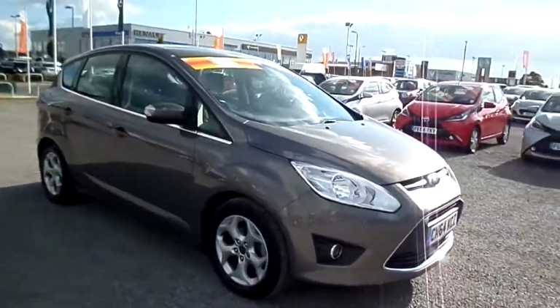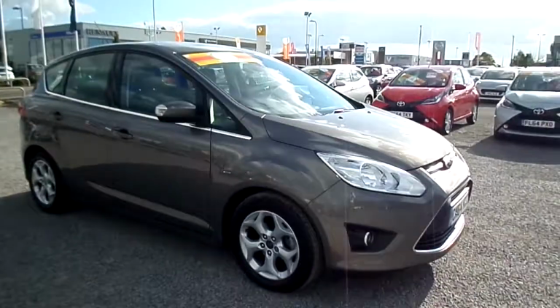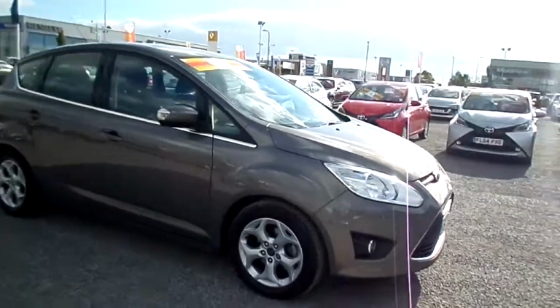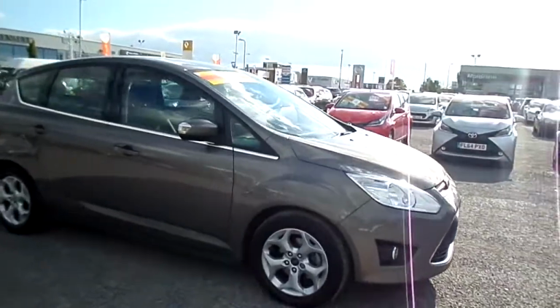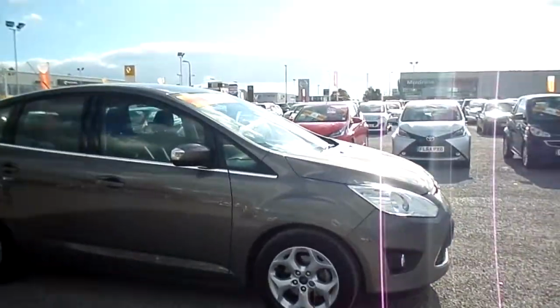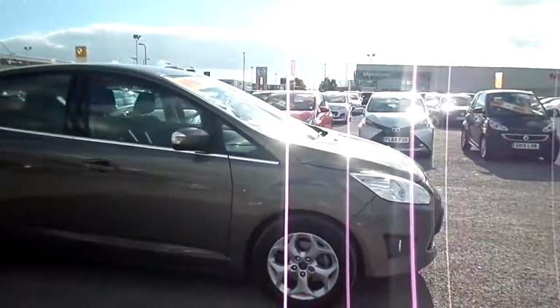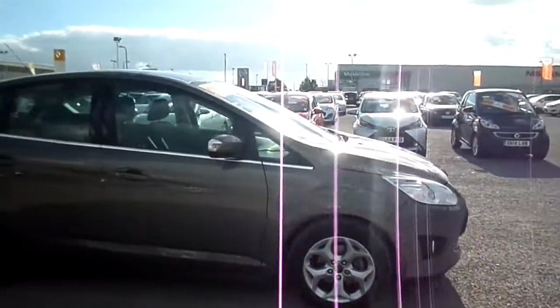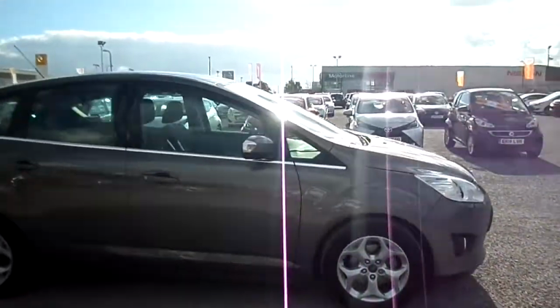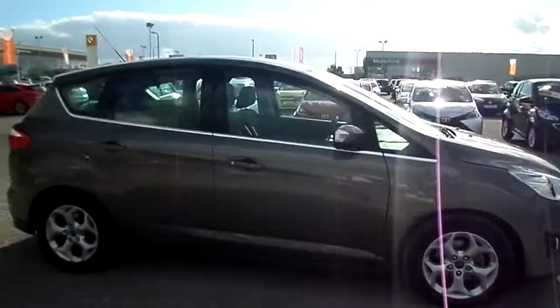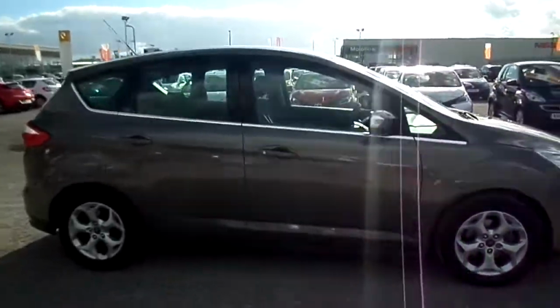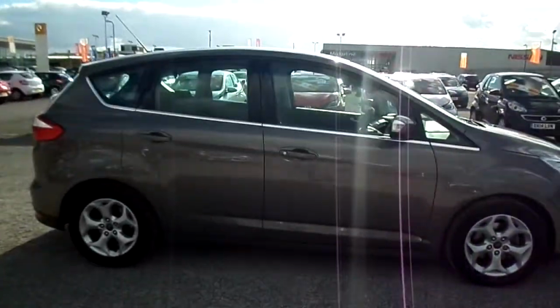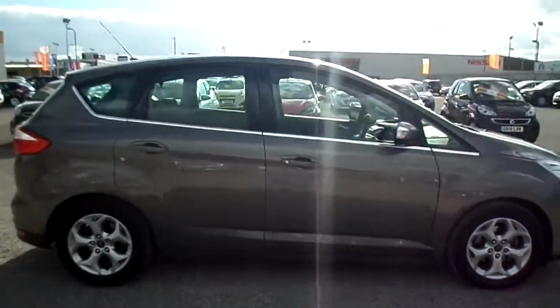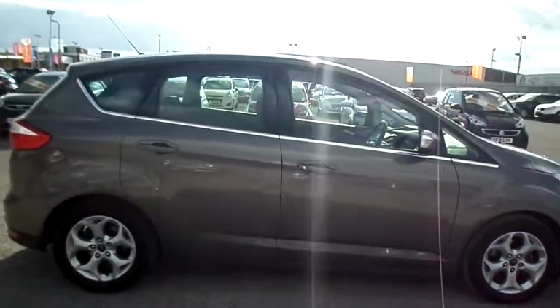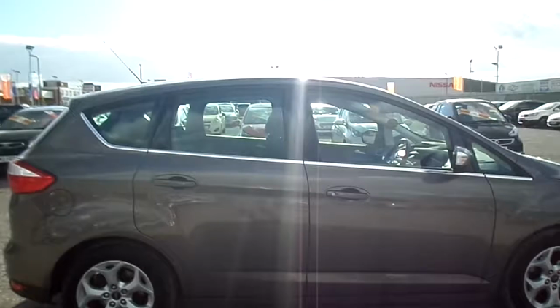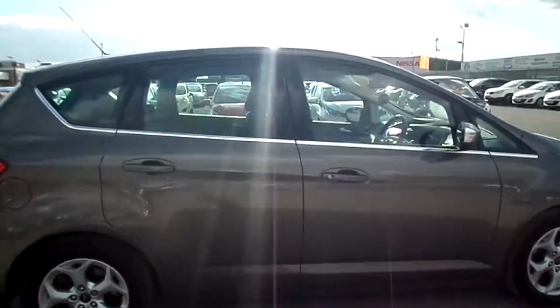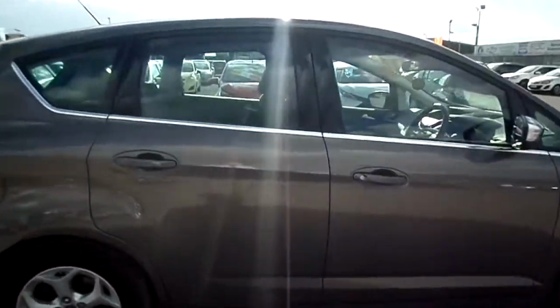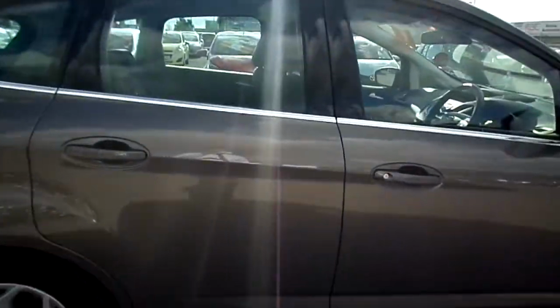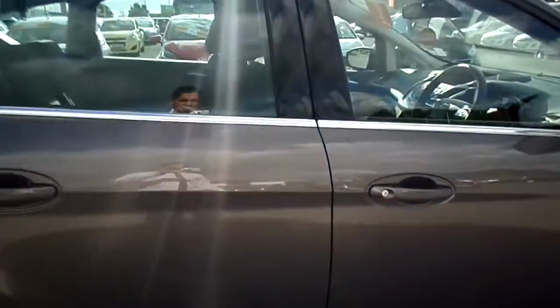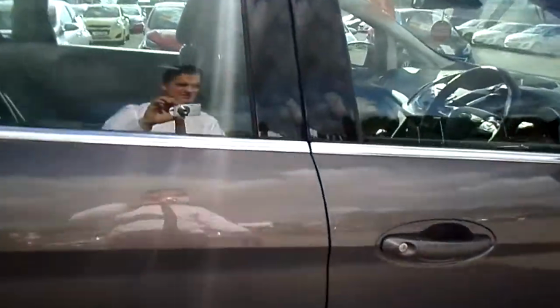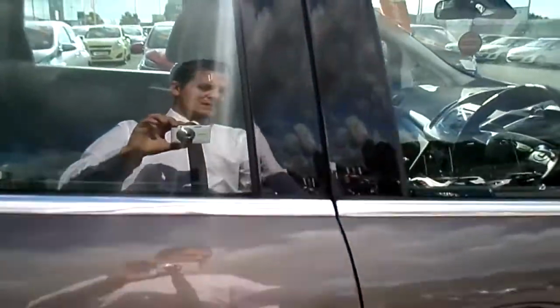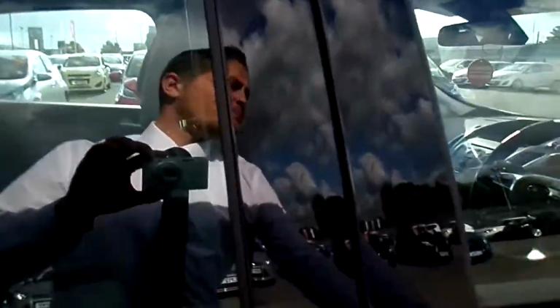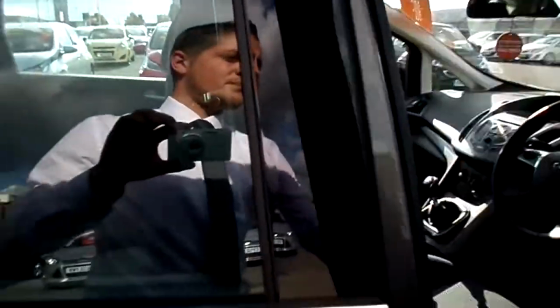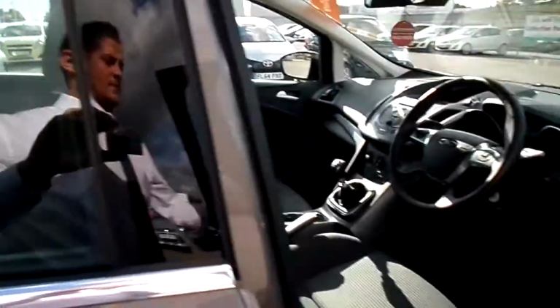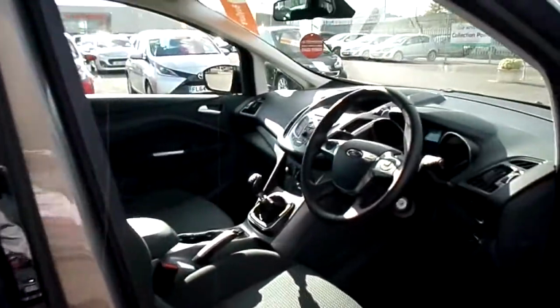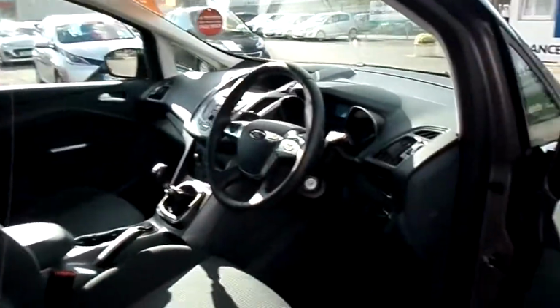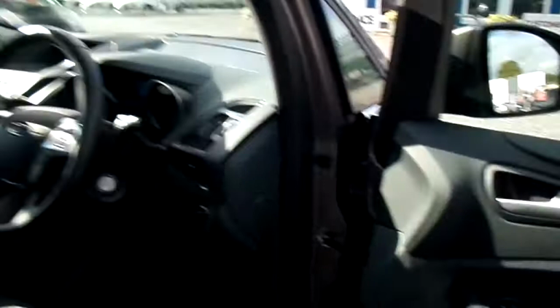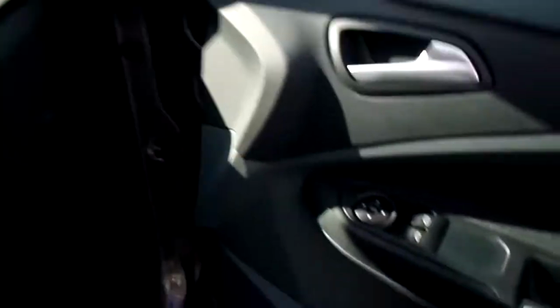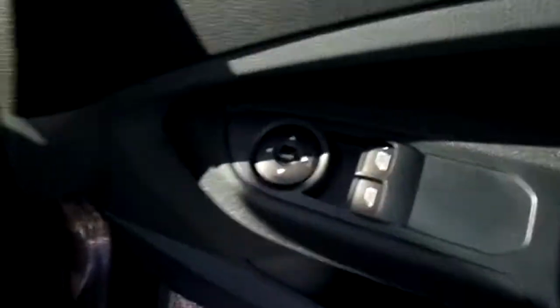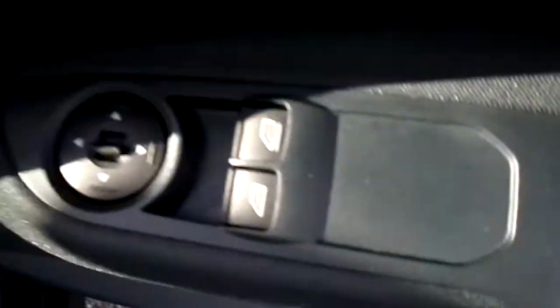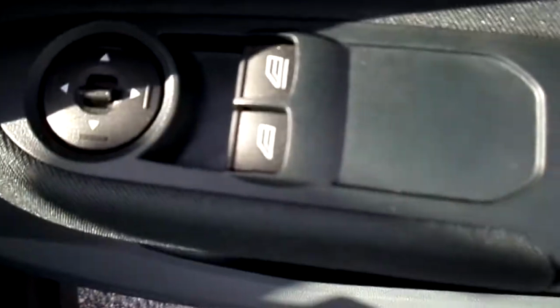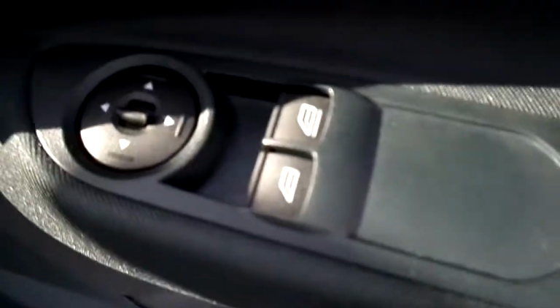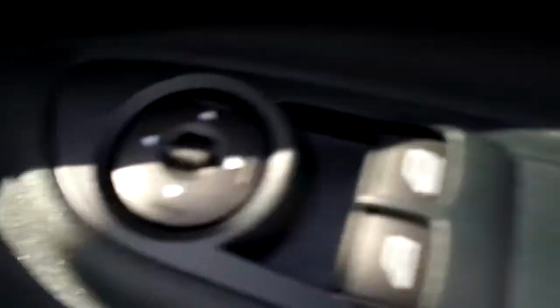As you can see, the car comes with alloy wheels, front fog lights, chrome trims, electric front mirrors and electric windows.